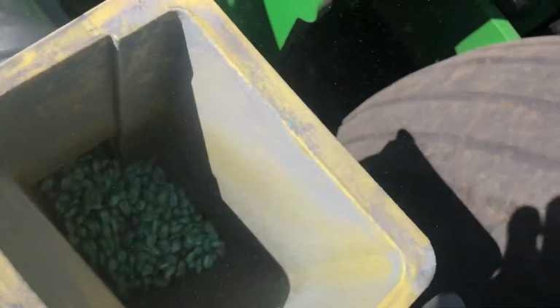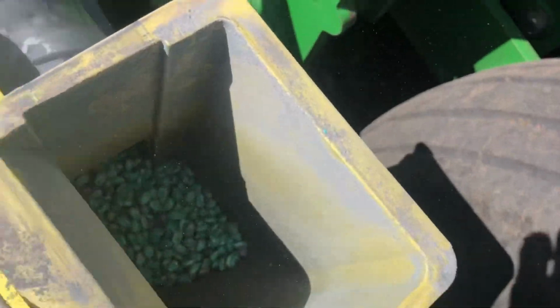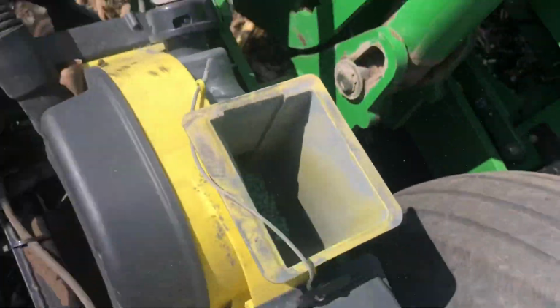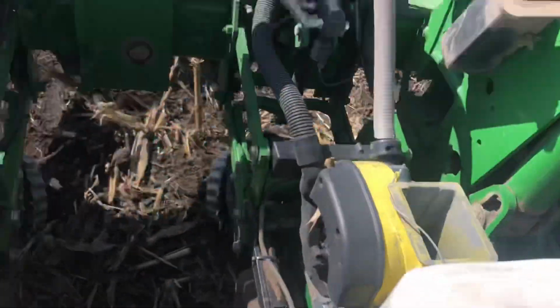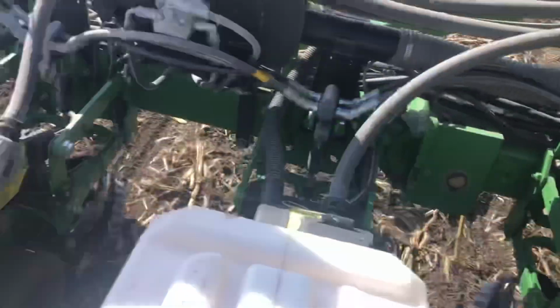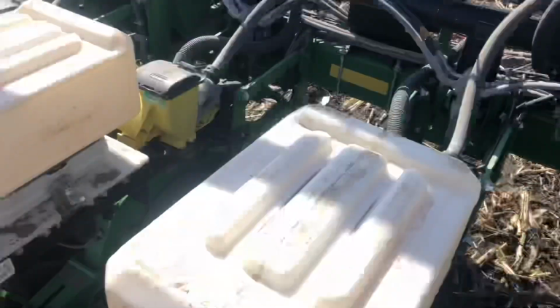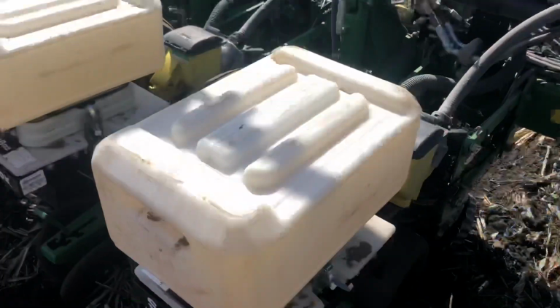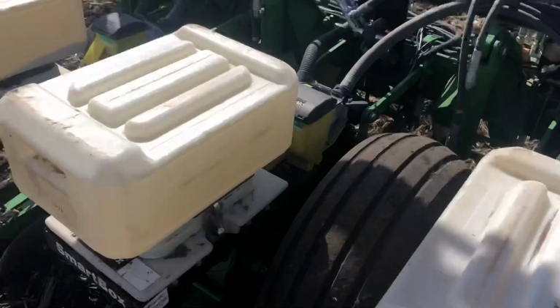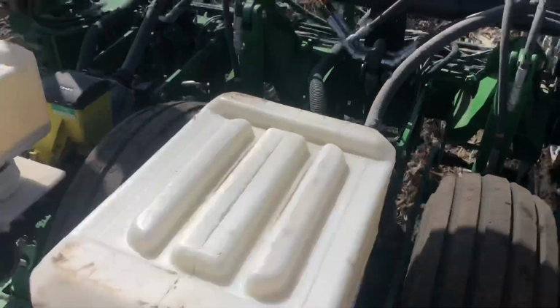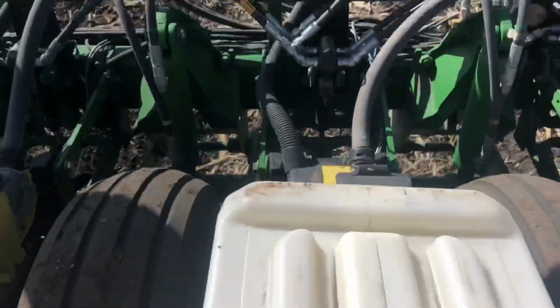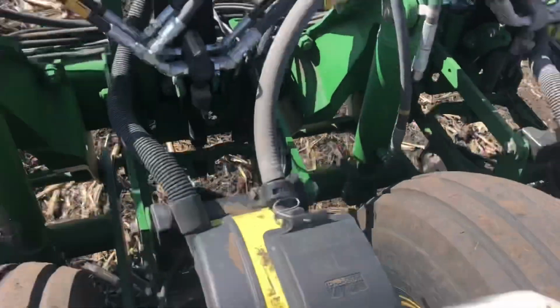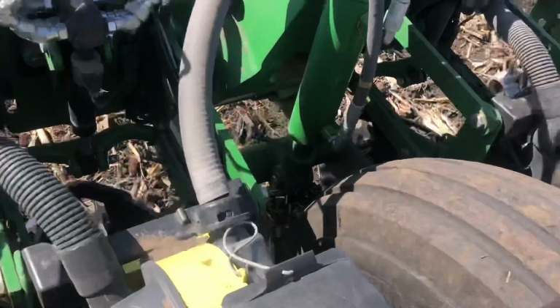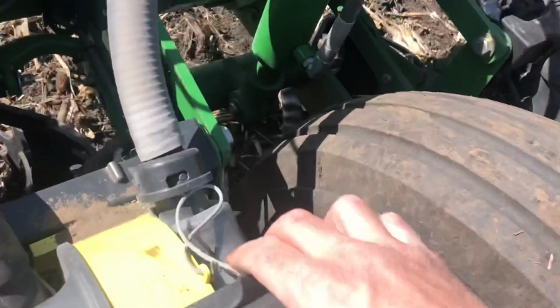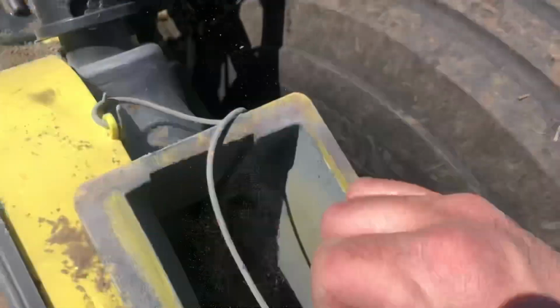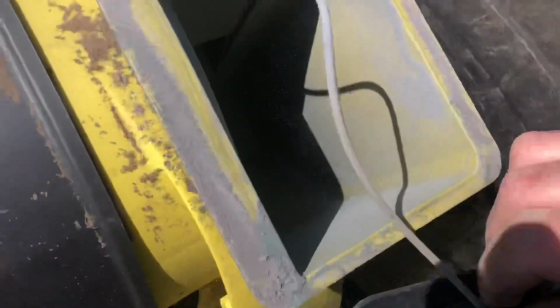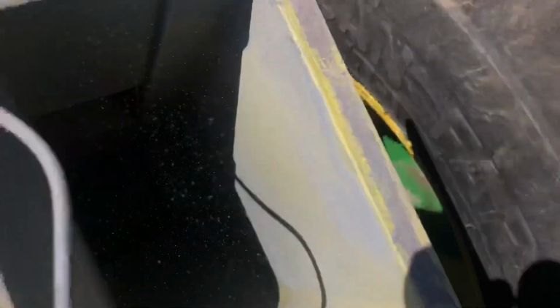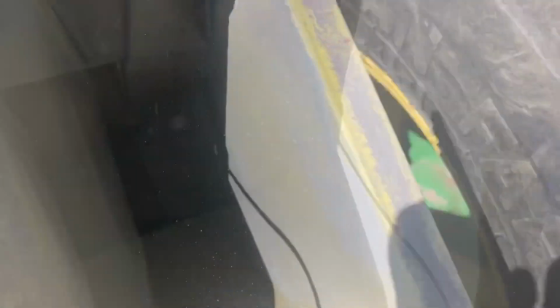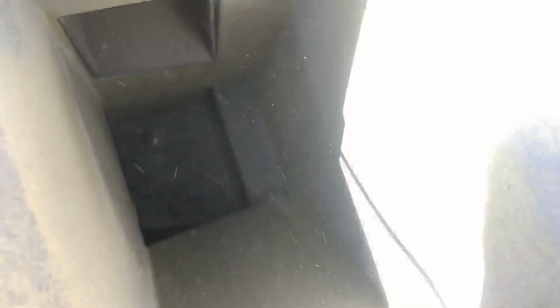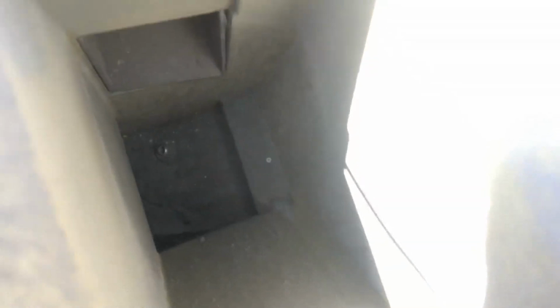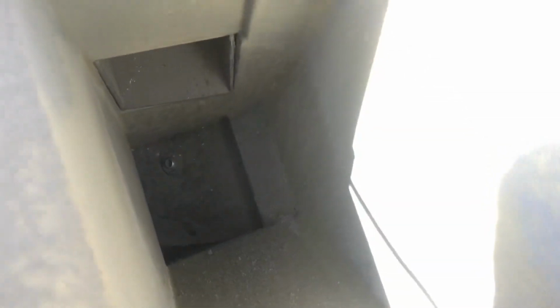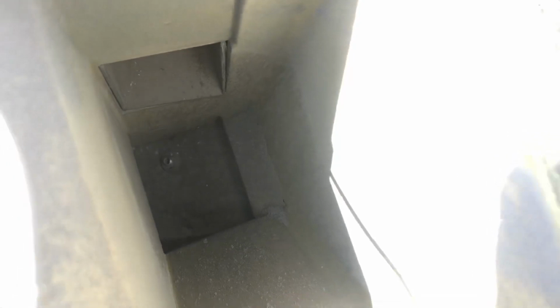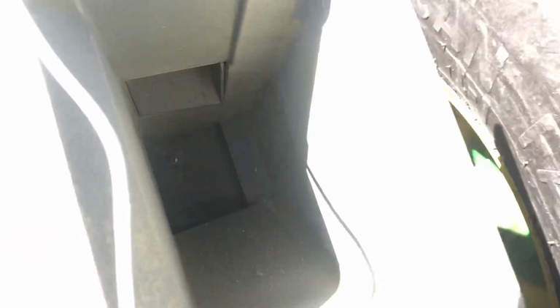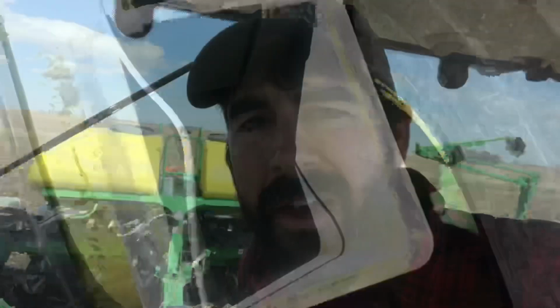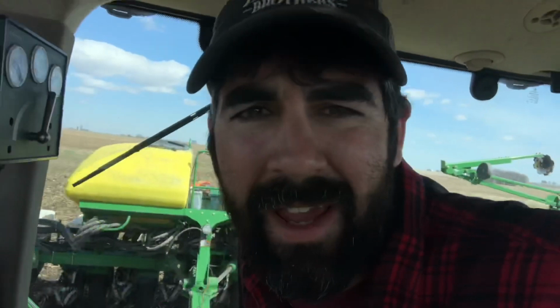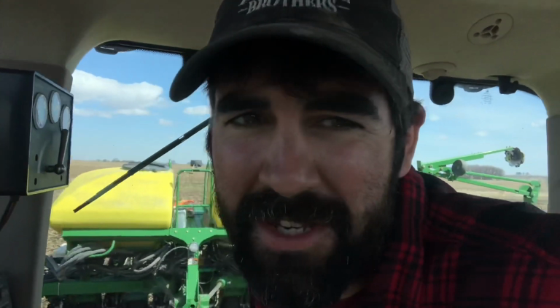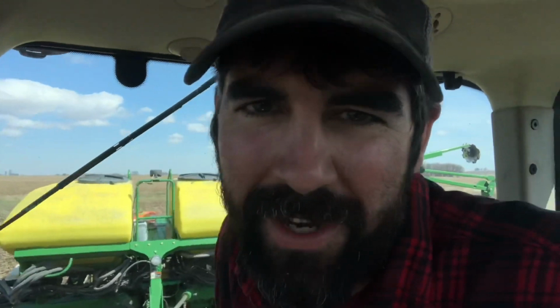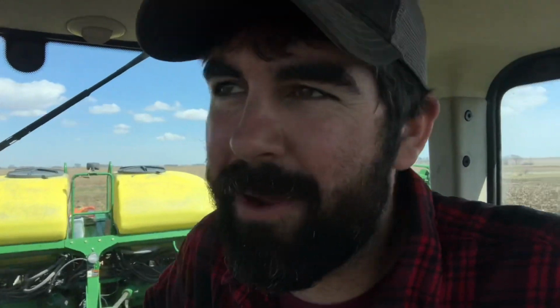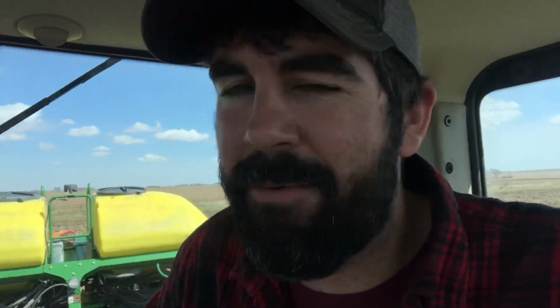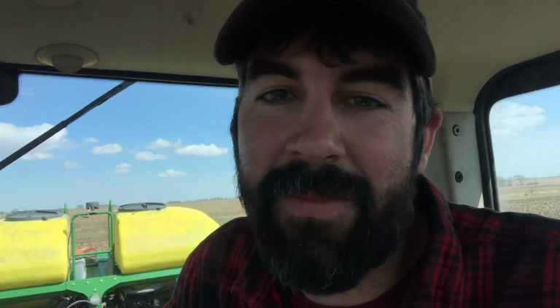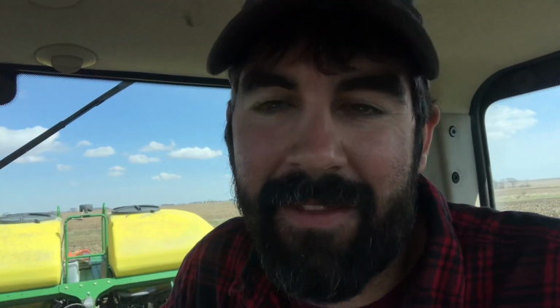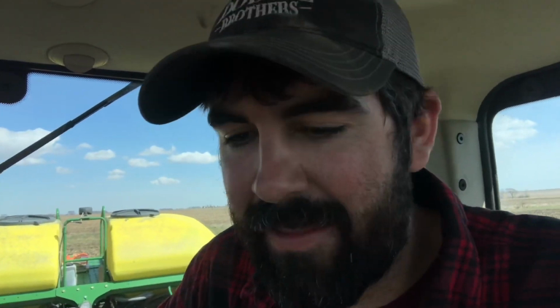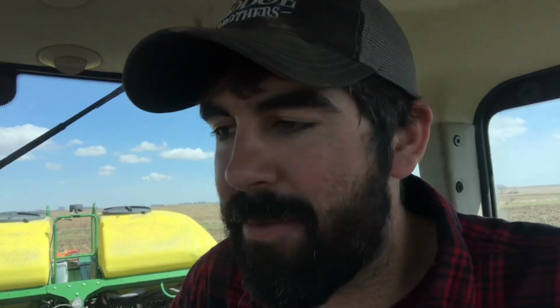Row two is one of the ones that was not planting - and yep, no seed in there. That was a super easy repair. I put the hose back on there and tightened the clamp on.